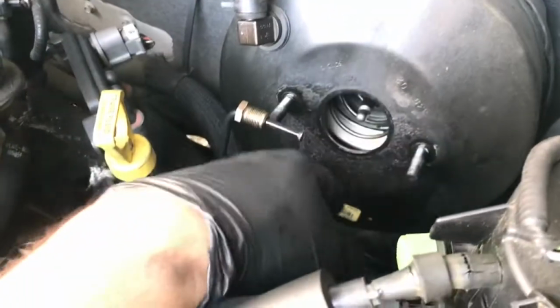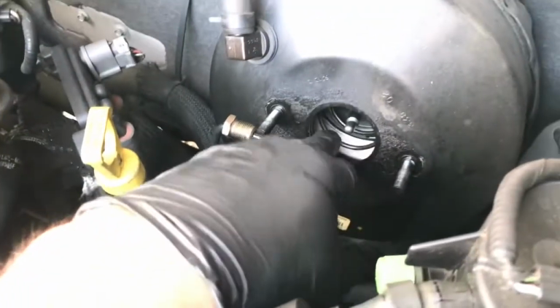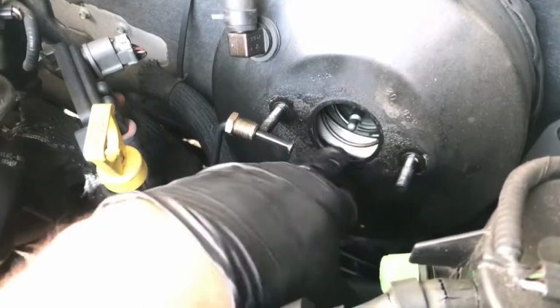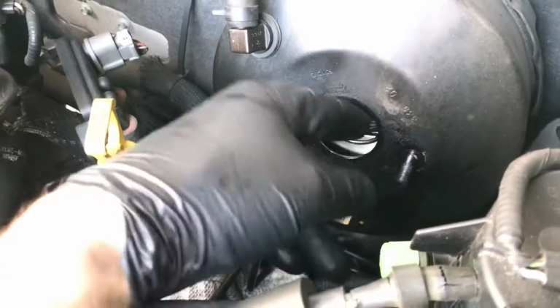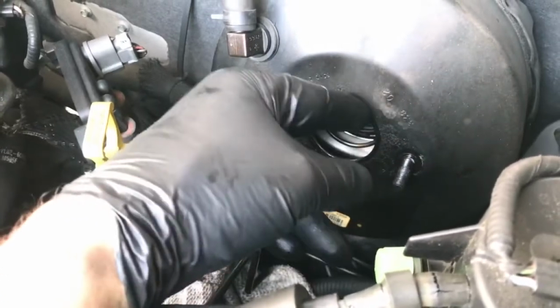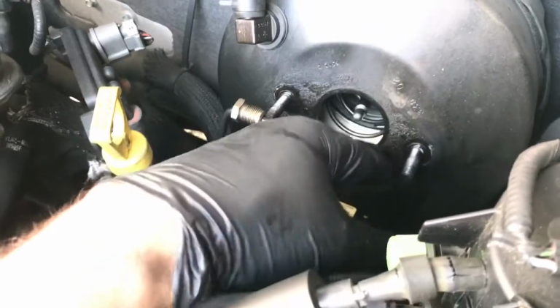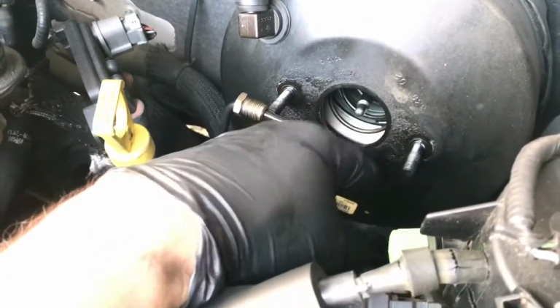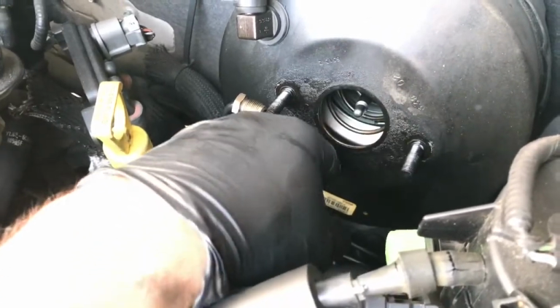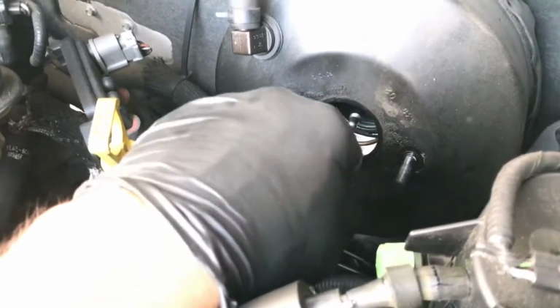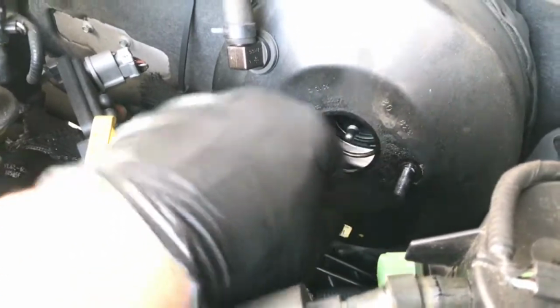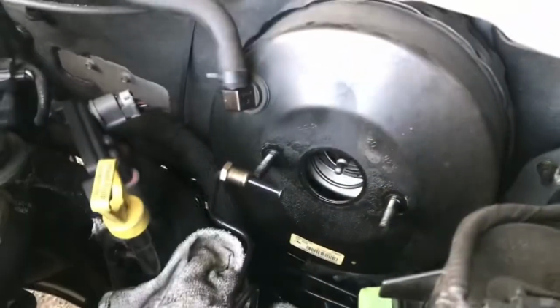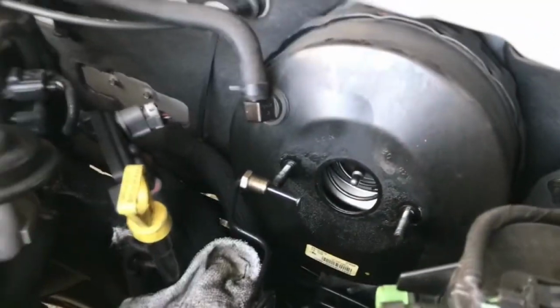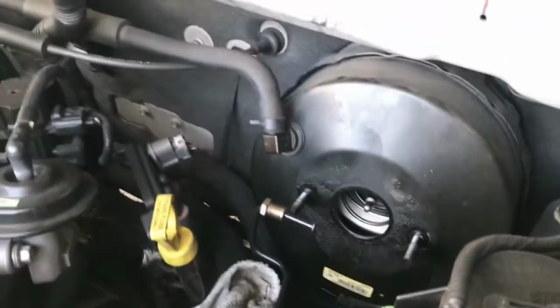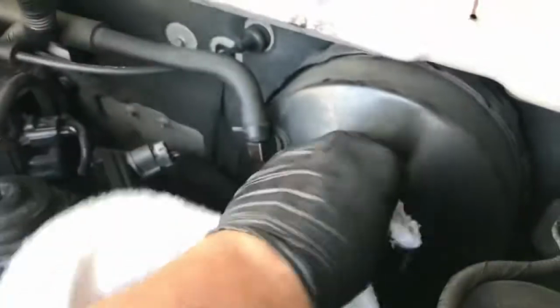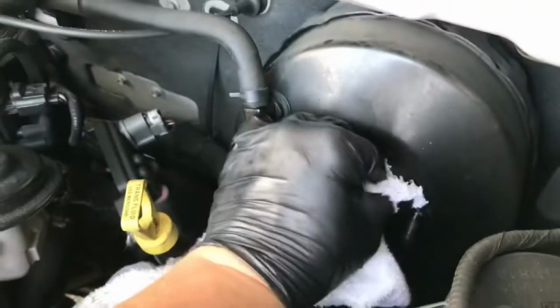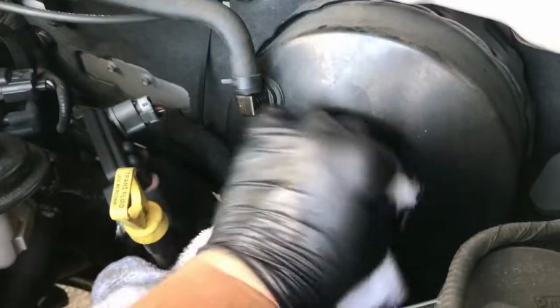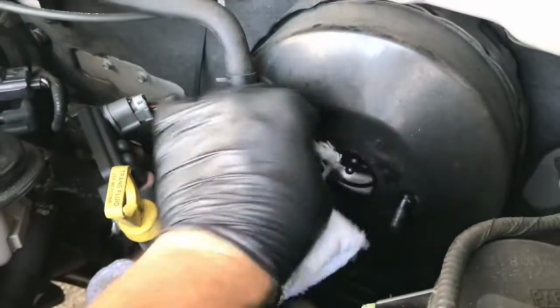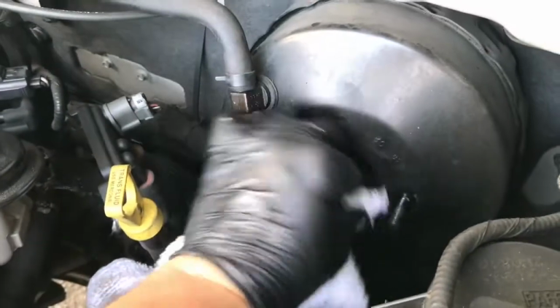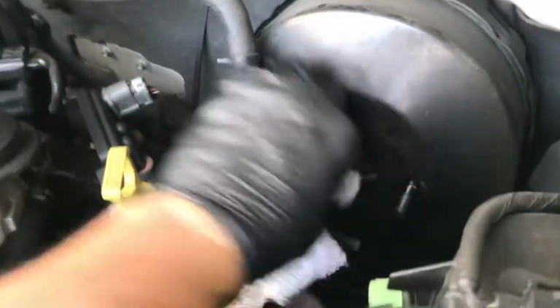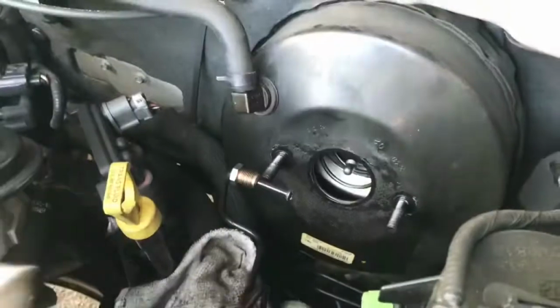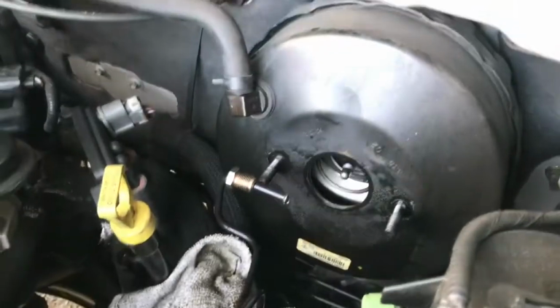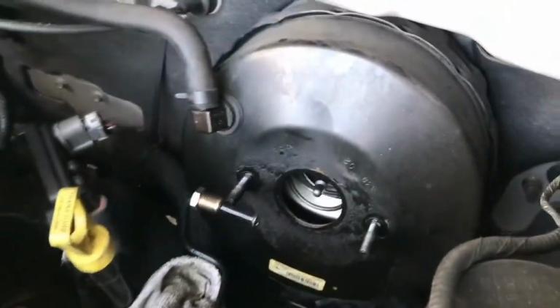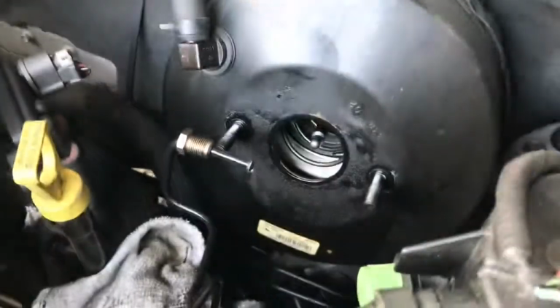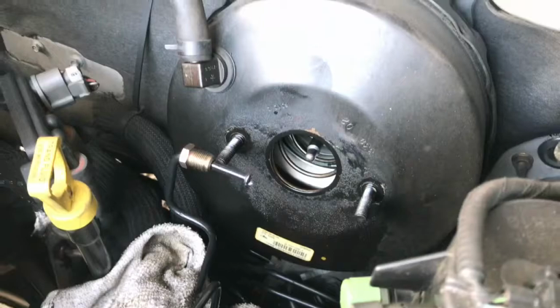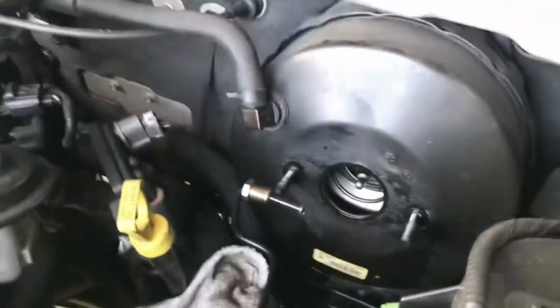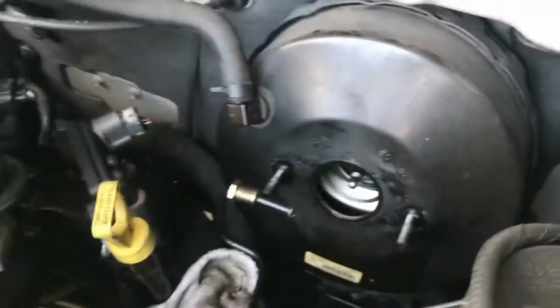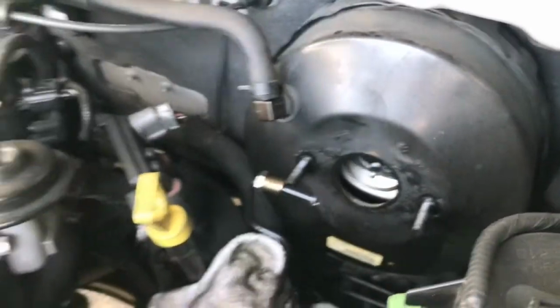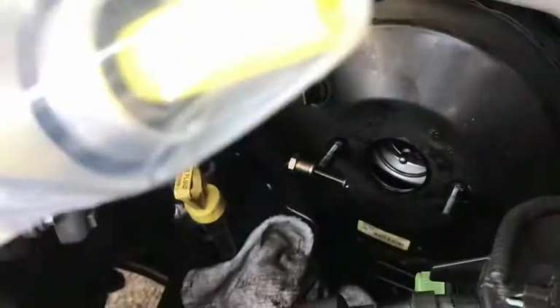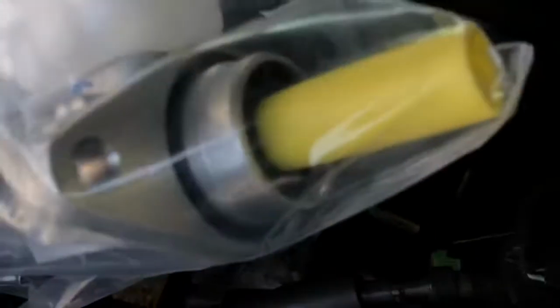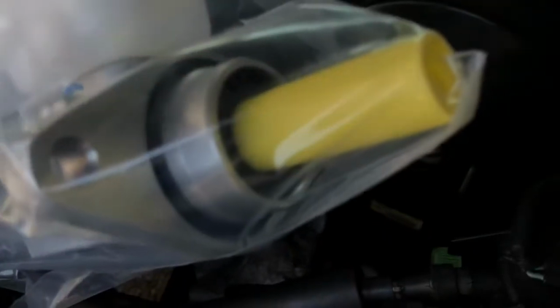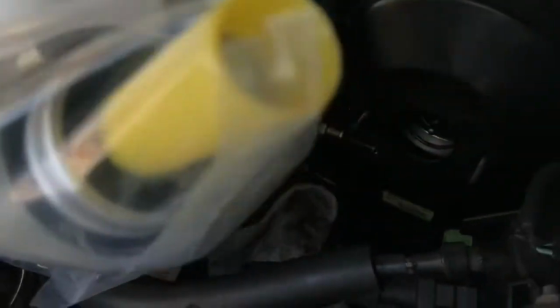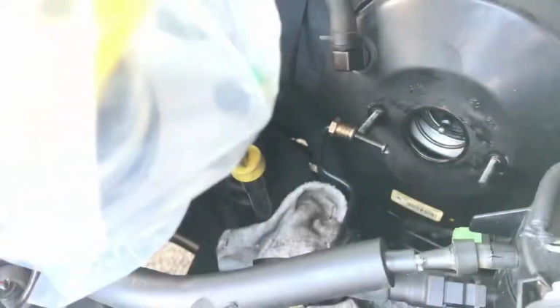Boosters do go bad, but I don't think it's as prevalent as master cylinders on this. Let's make sure that's nice and smooth. The new one has a nice O-ring there too.